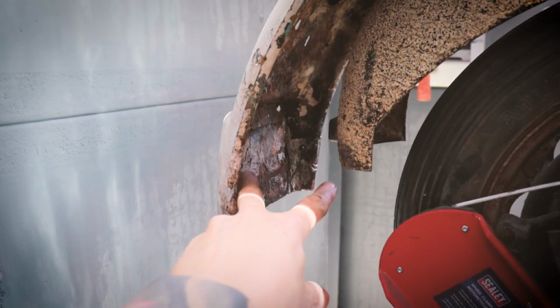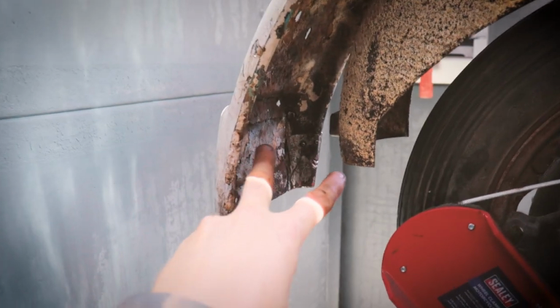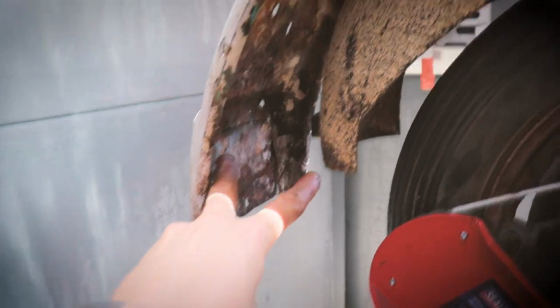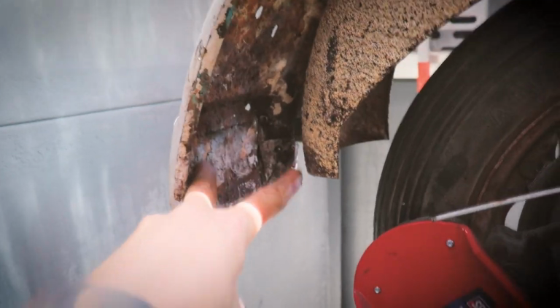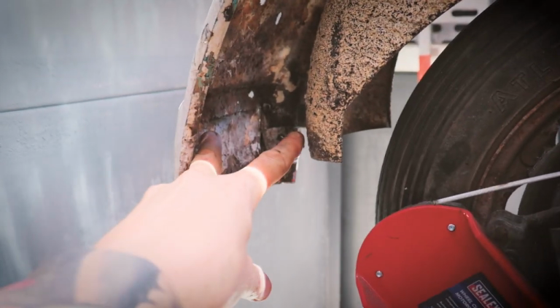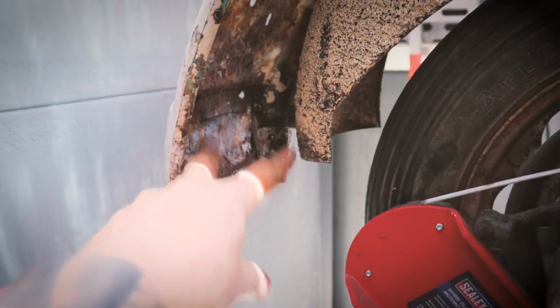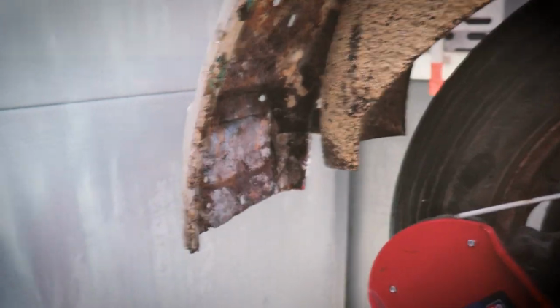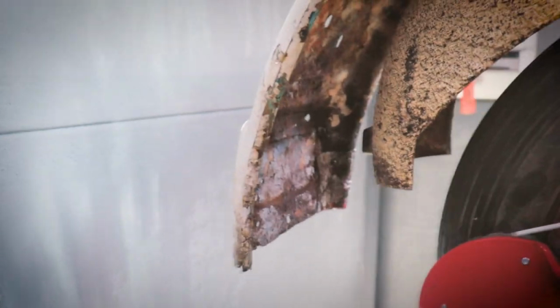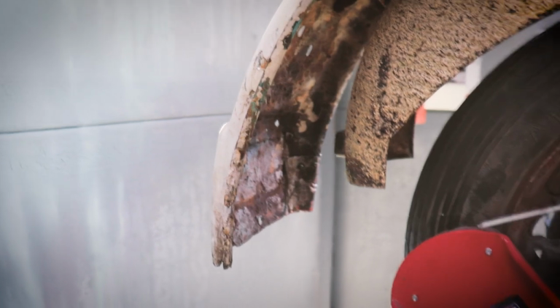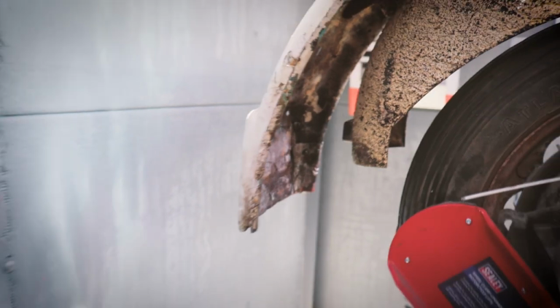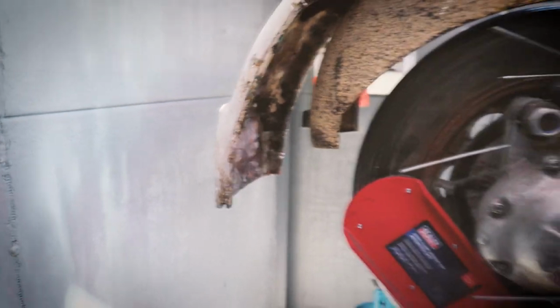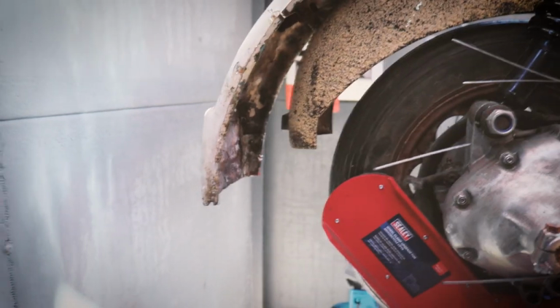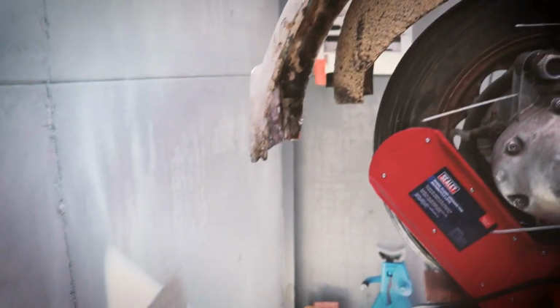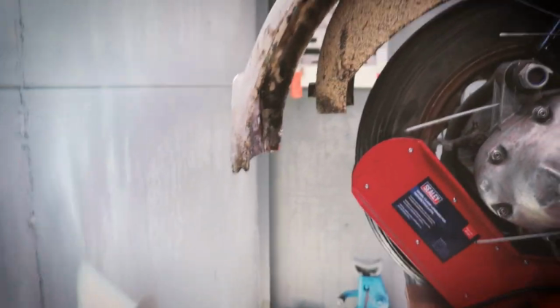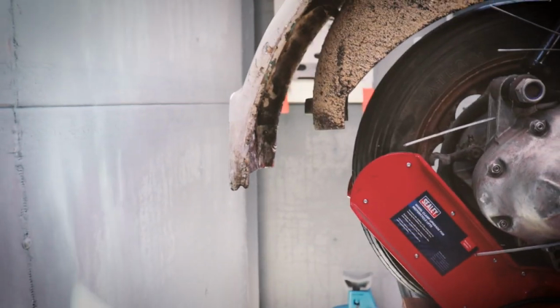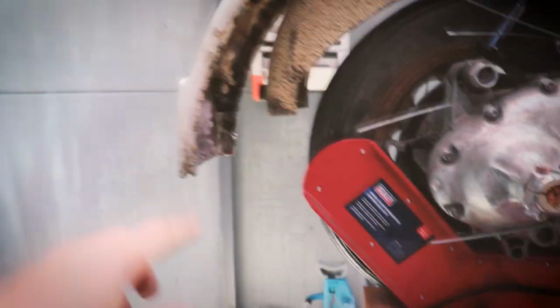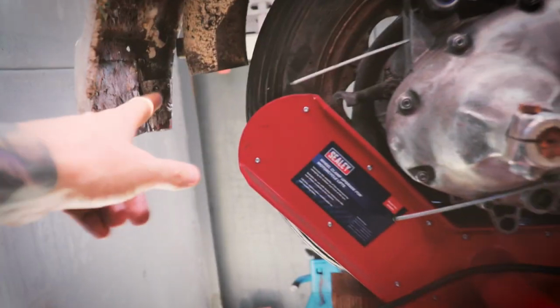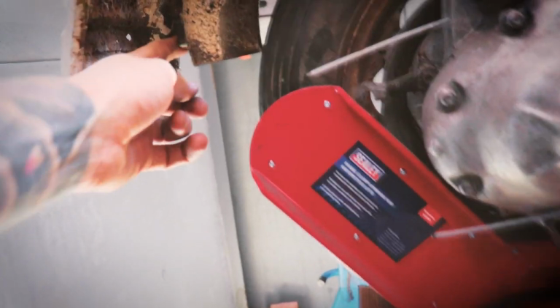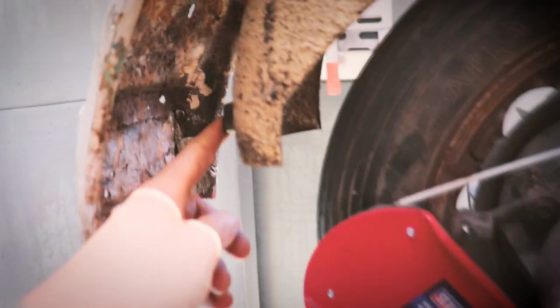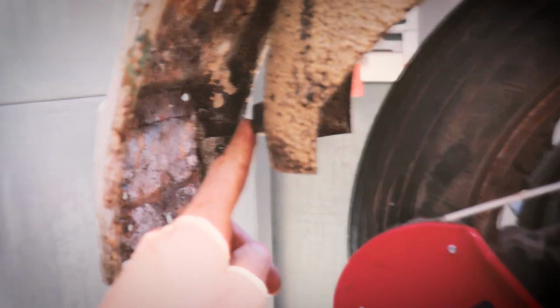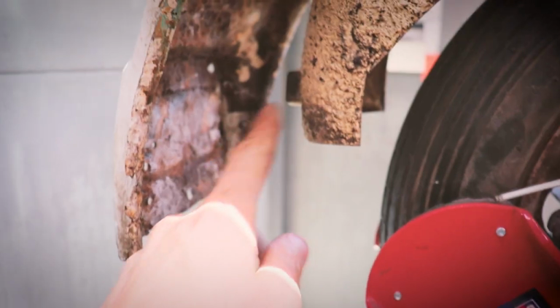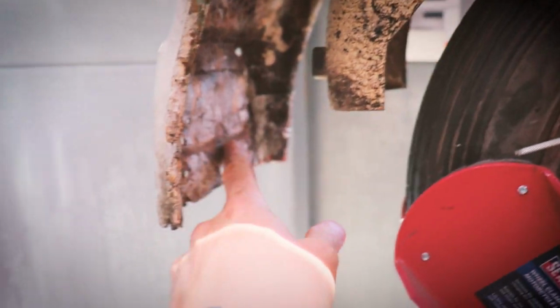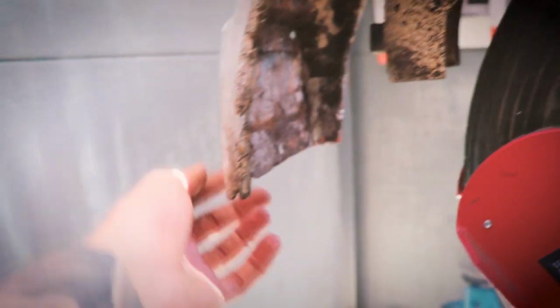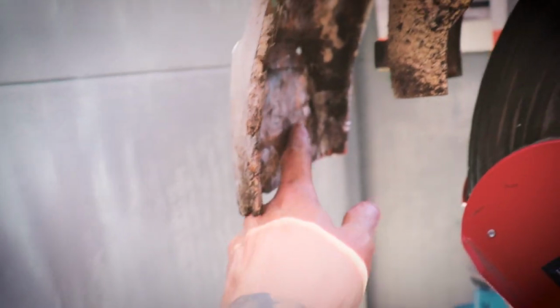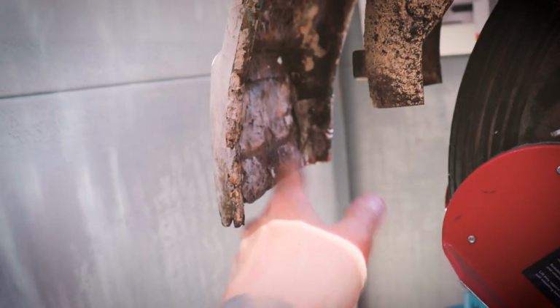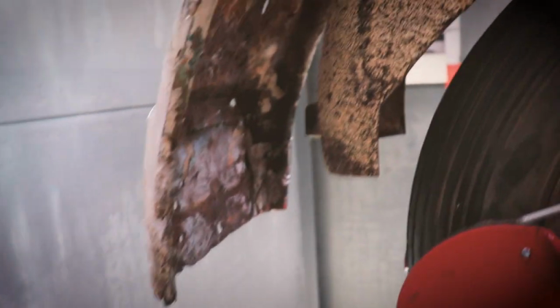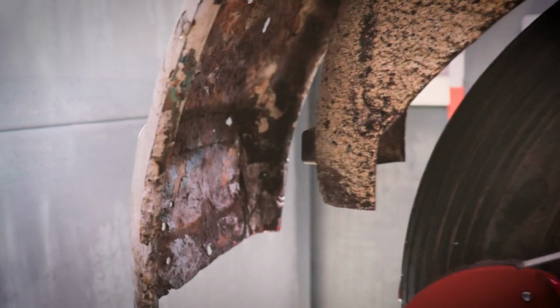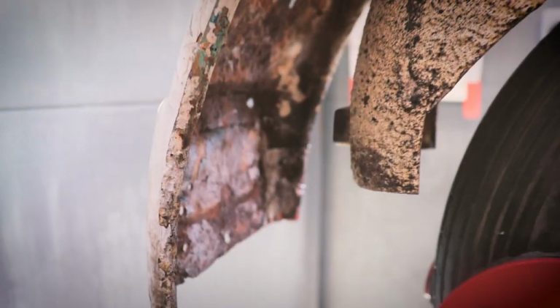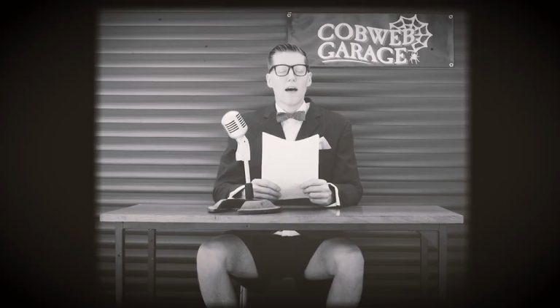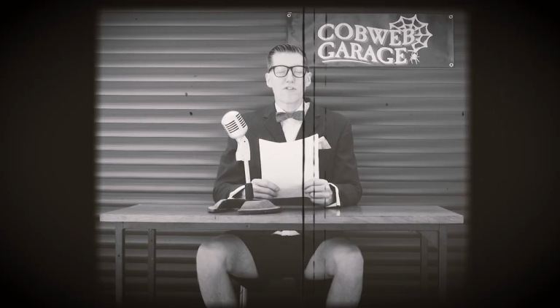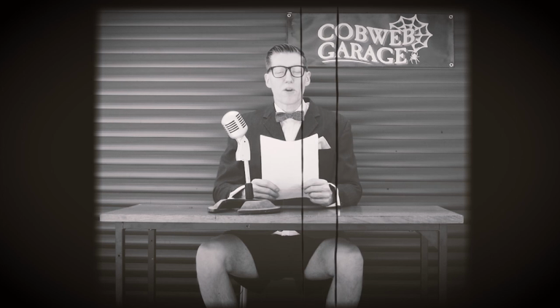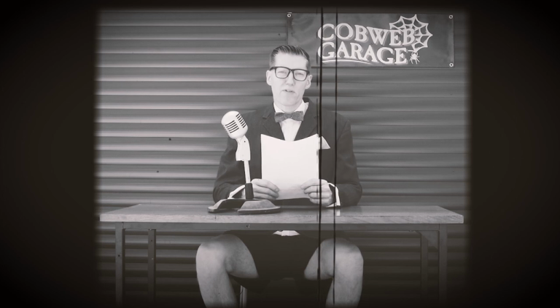Interestingly enough, you can see how much I've moved the loop back, because that part of the mudguard would normally touch the loop. And now for something completely different.